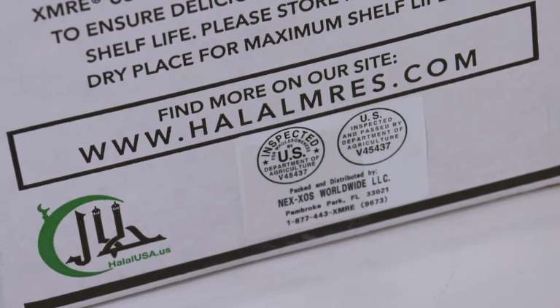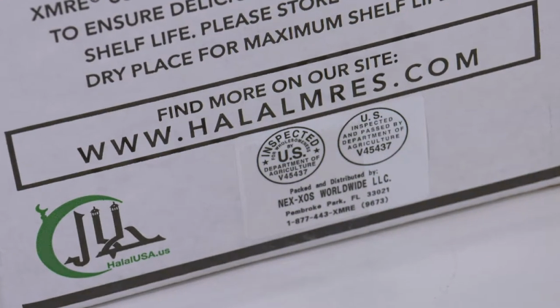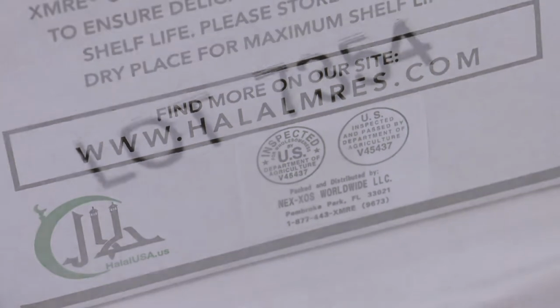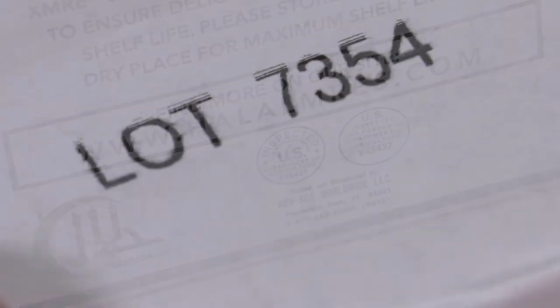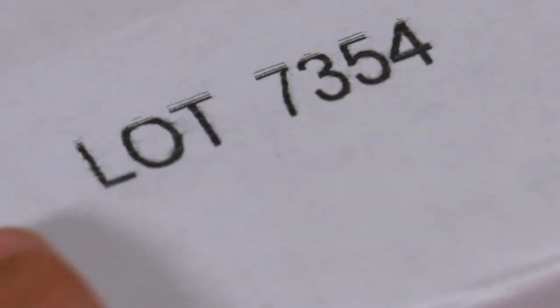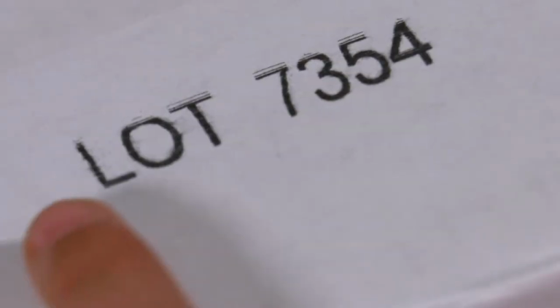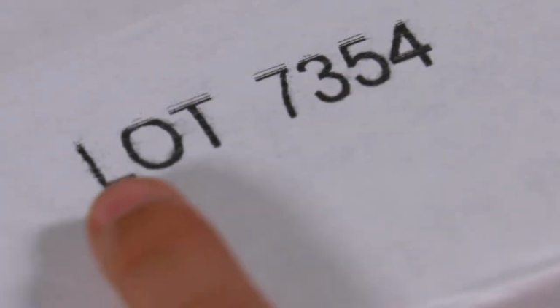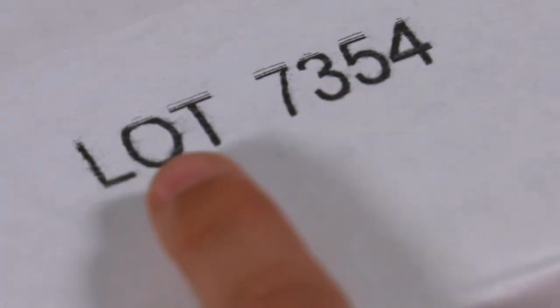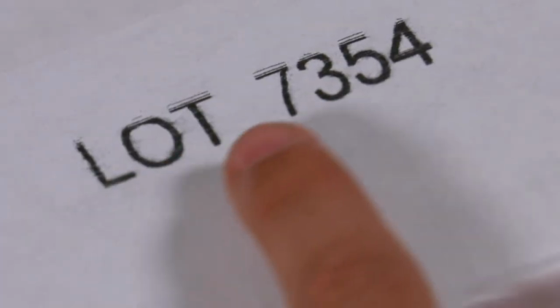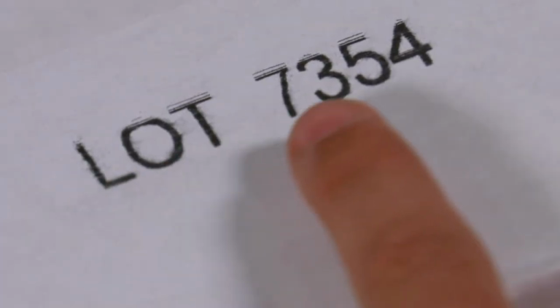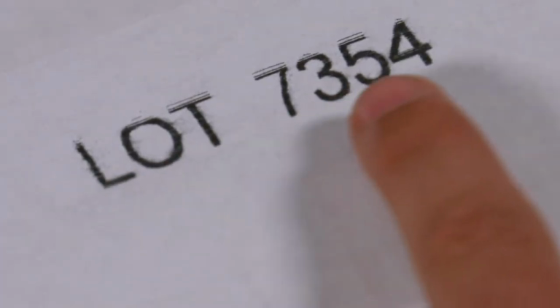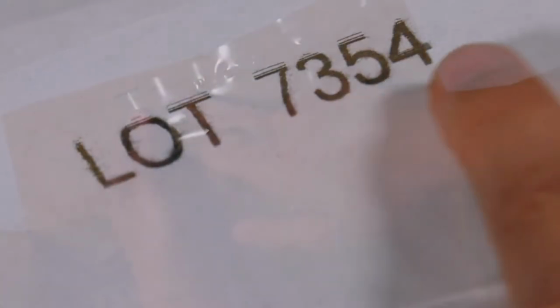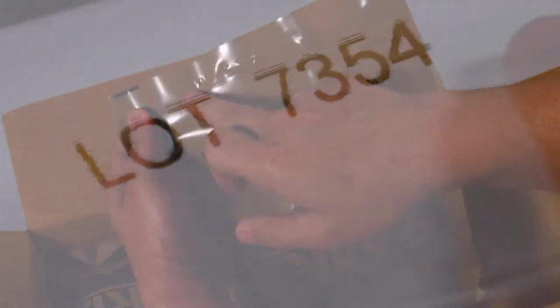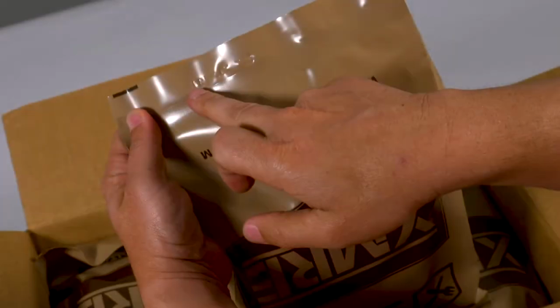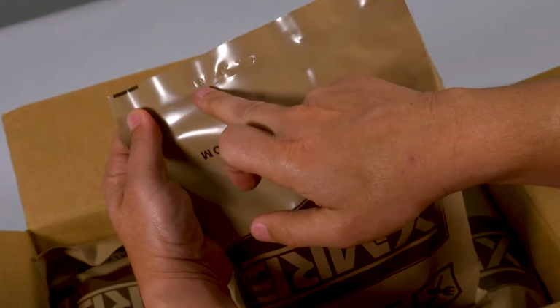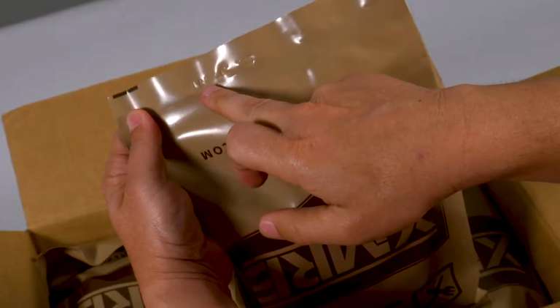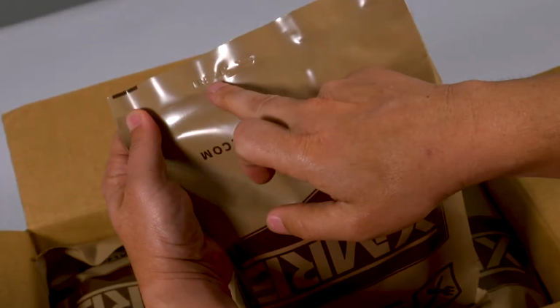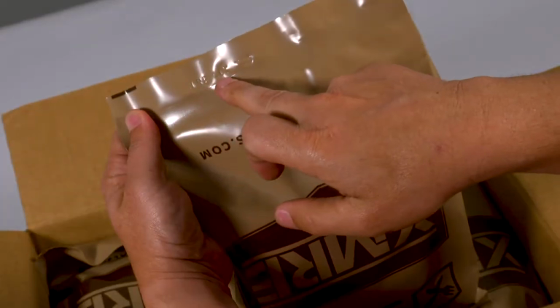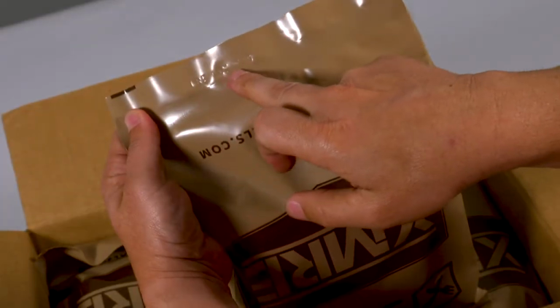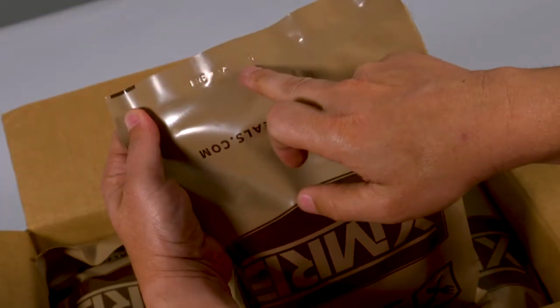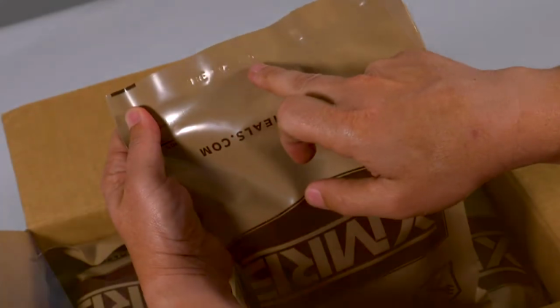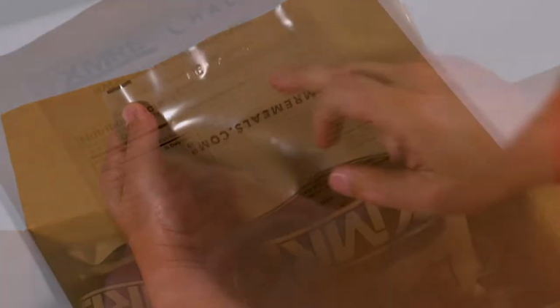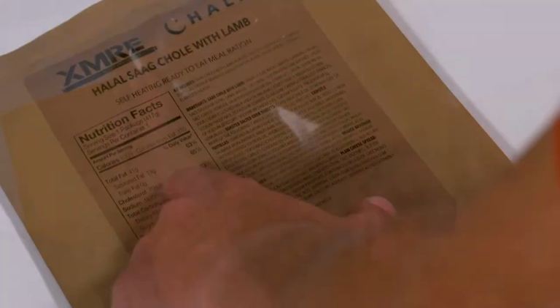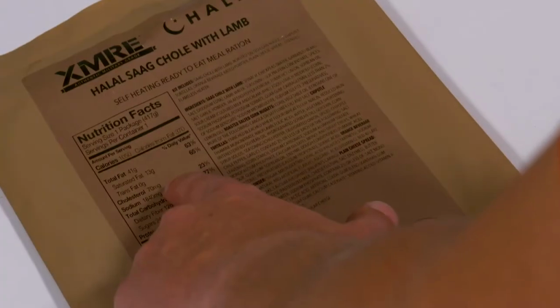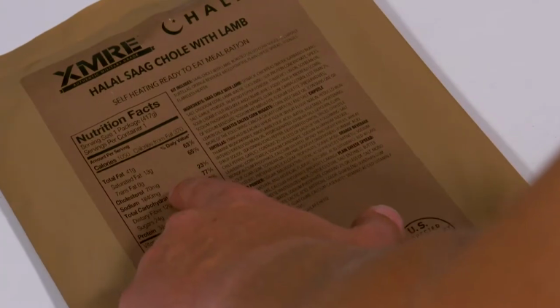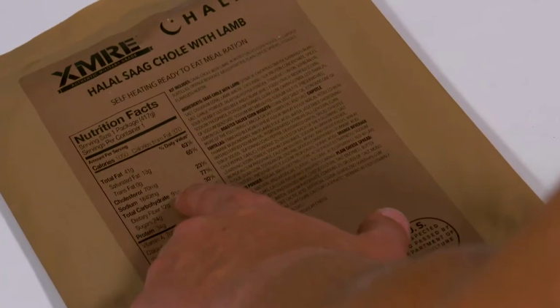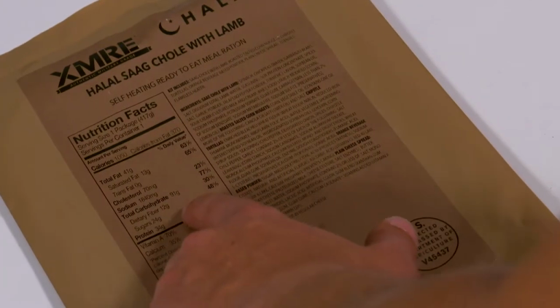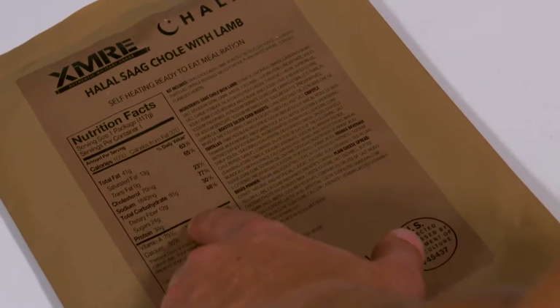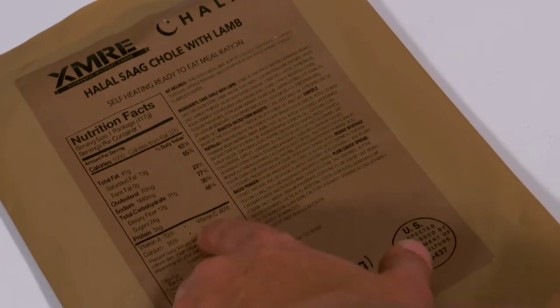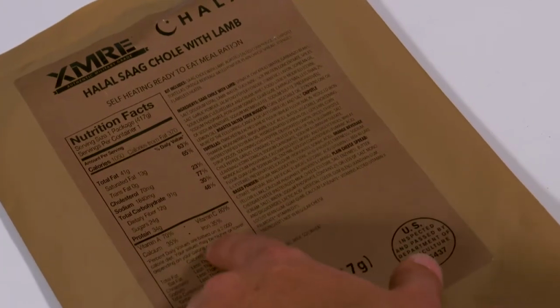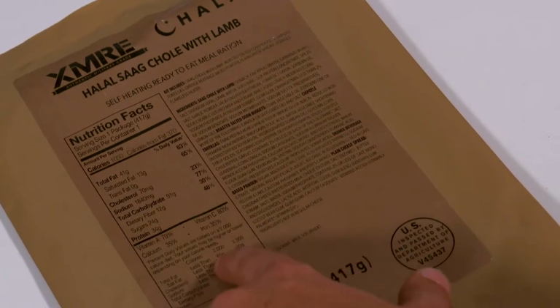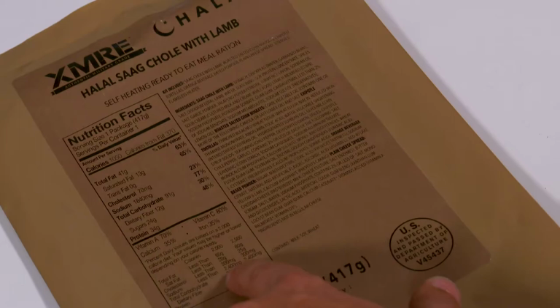Each case and every bag are stamped with a date code to ensure freshness, and each bag also provides full nutritional information for all the components inside.